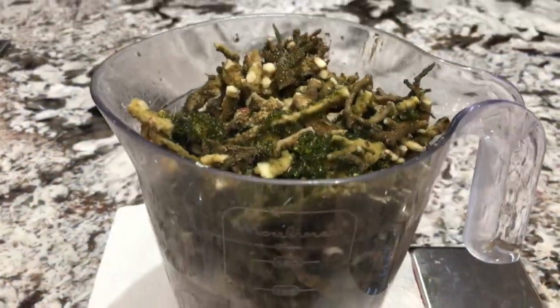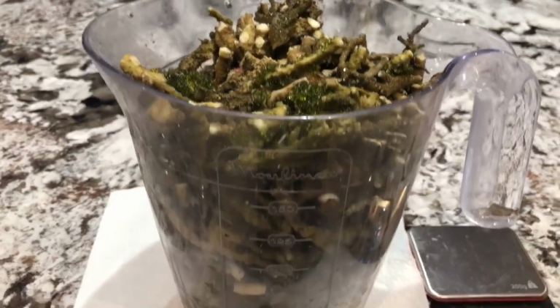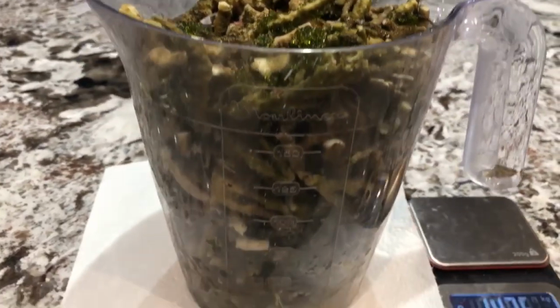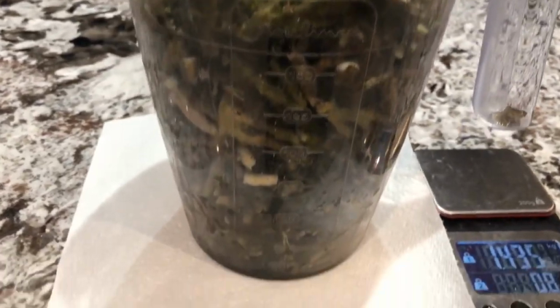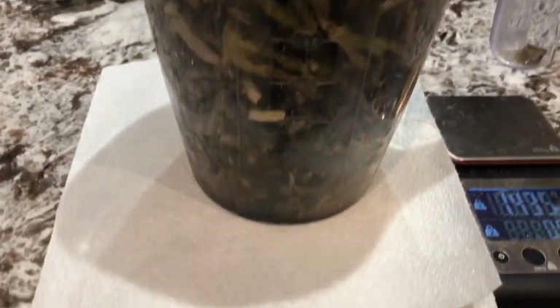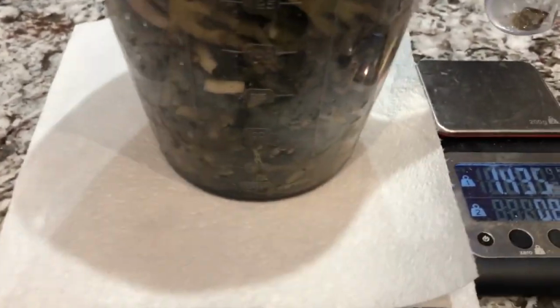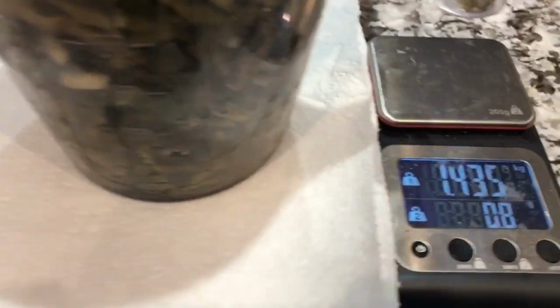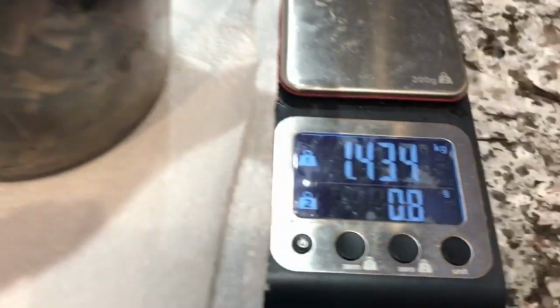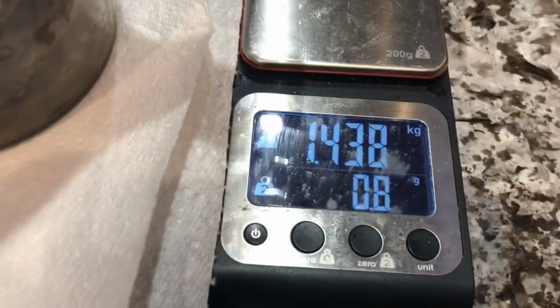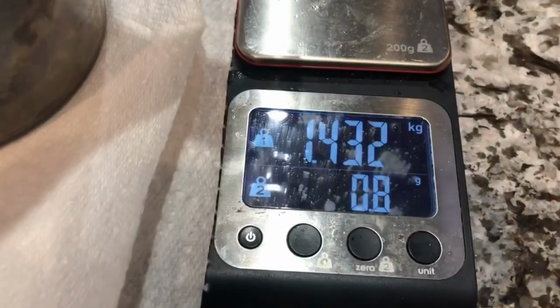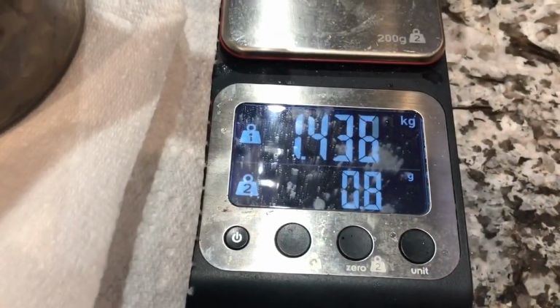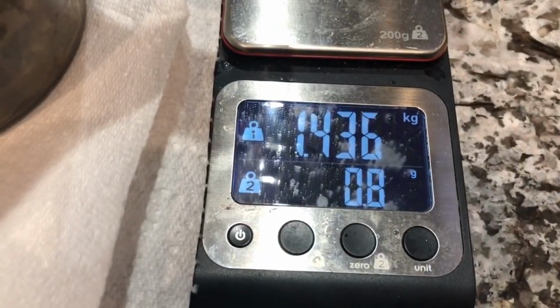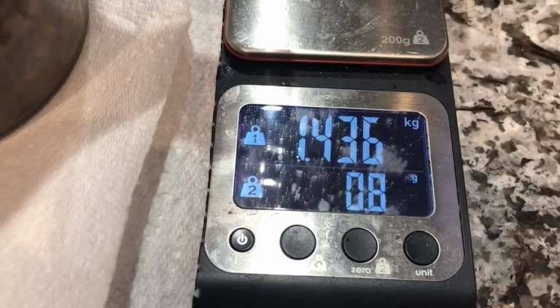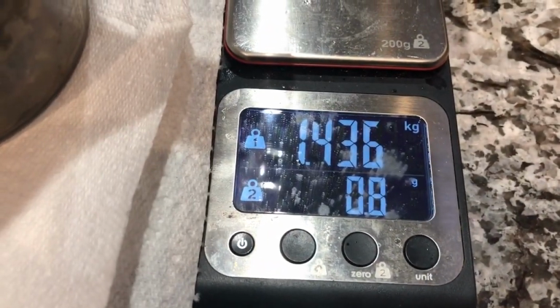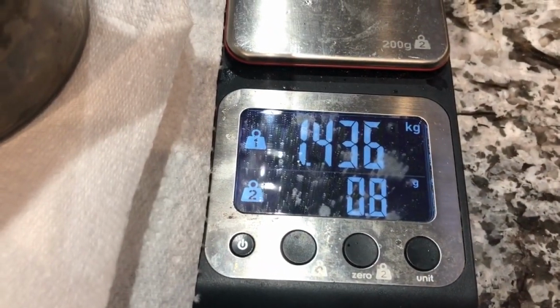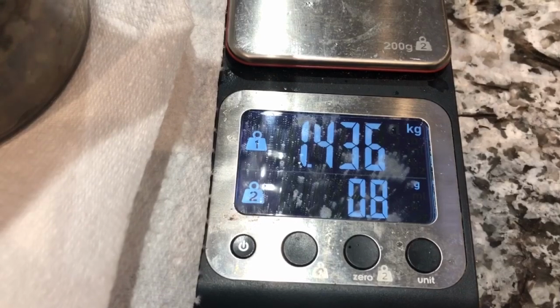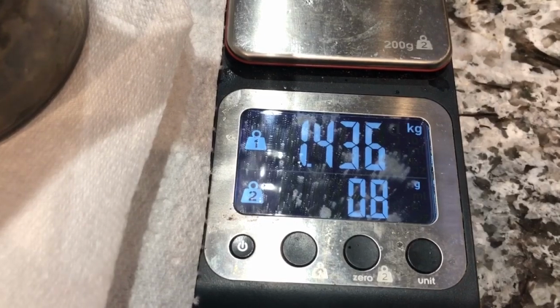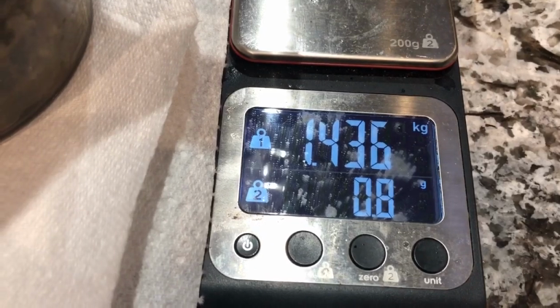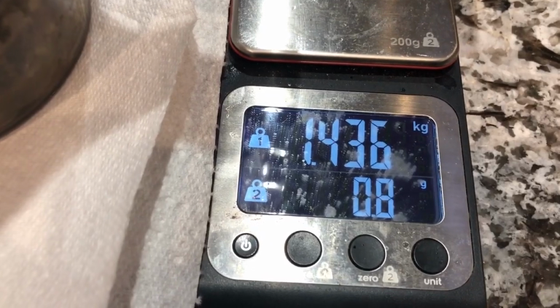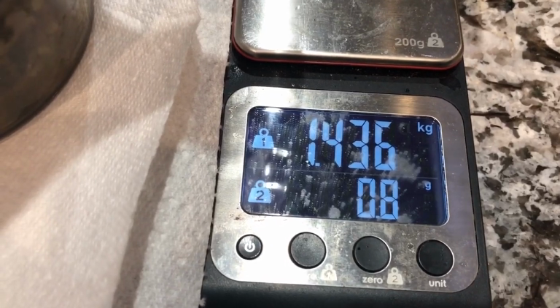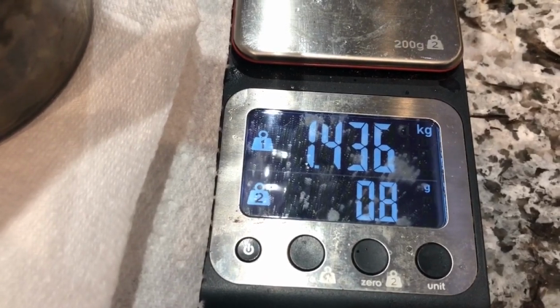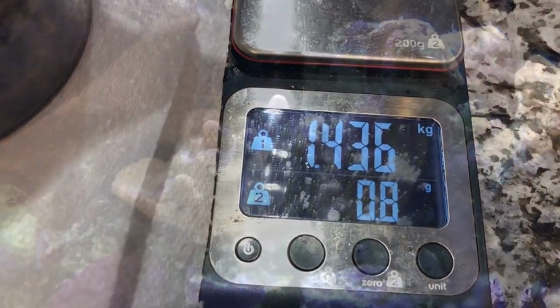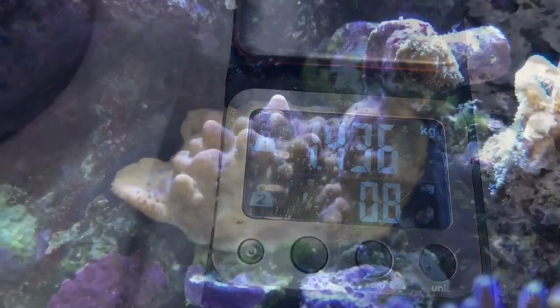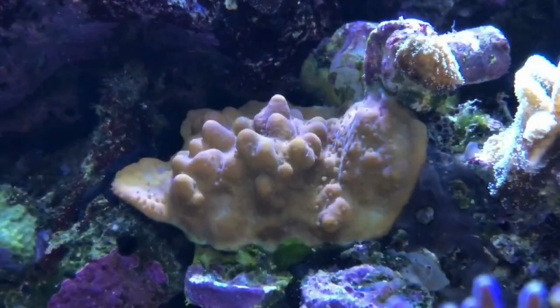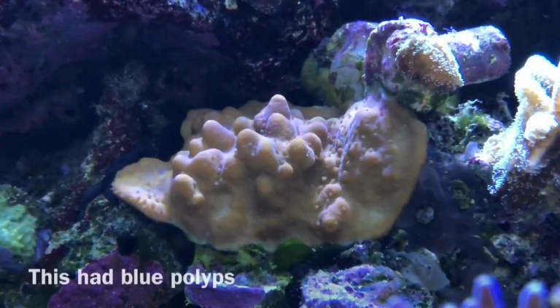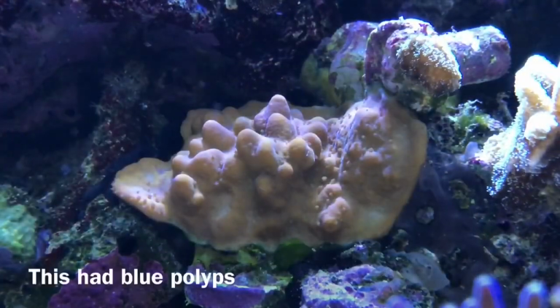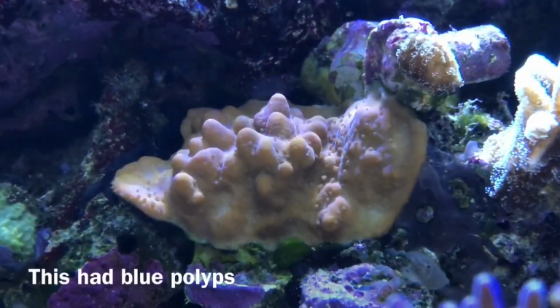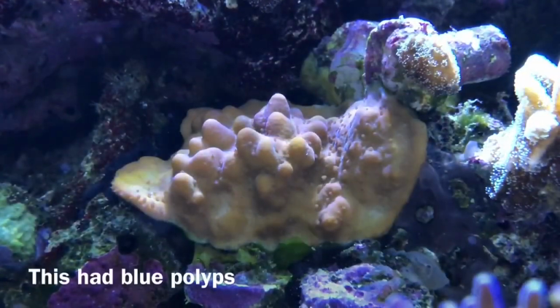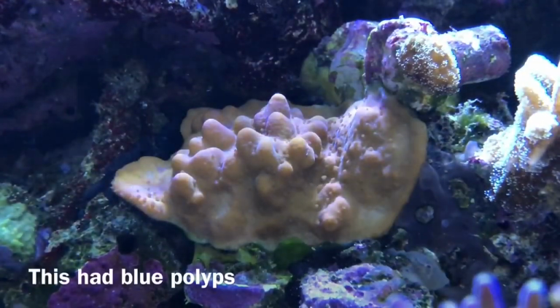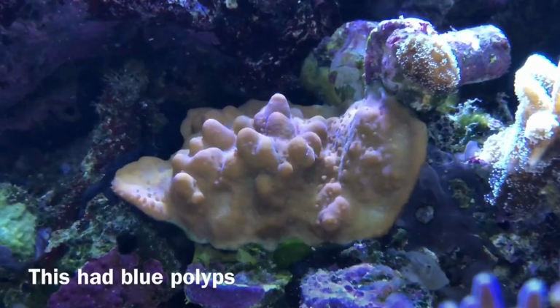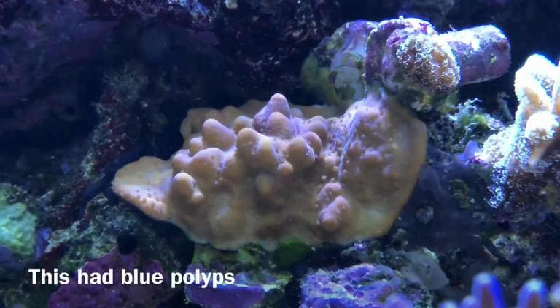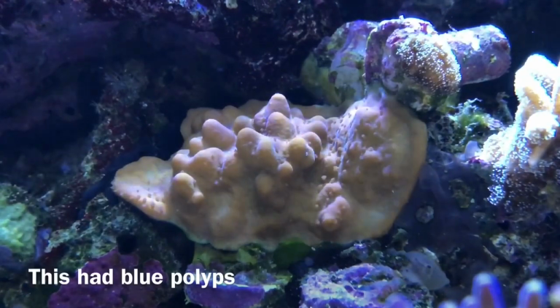Although I didn't film a before clip, the tank looked a mess. I ended up removing three jugs packed with dead coral which came to approximately 4.2 kilos in weight. When you take into account a 1-inch frag weighs approximately 5 grams, this is a whole lot of dead coral.